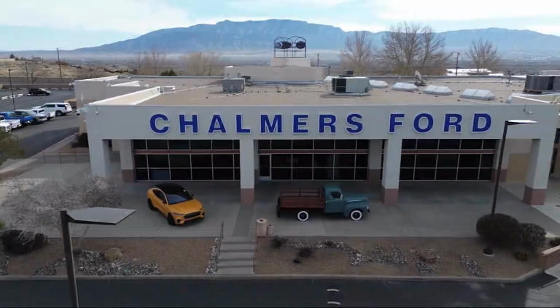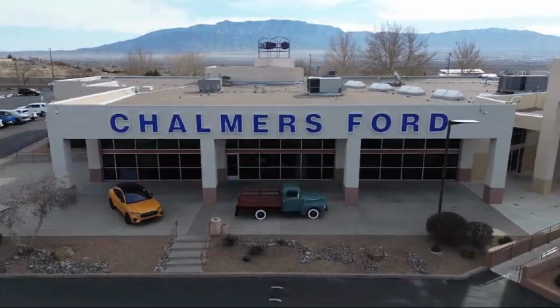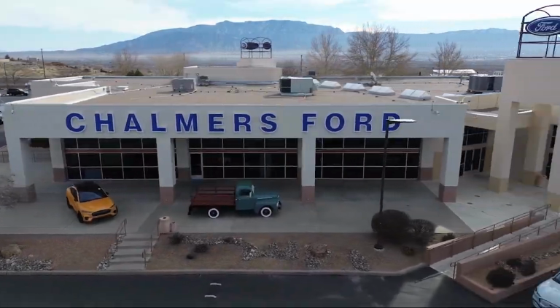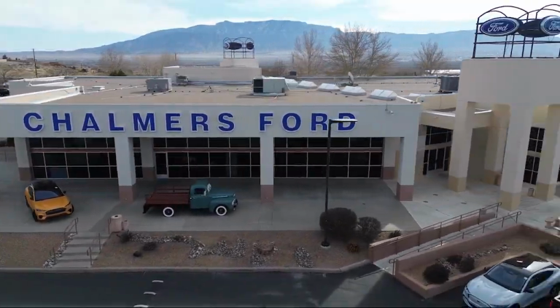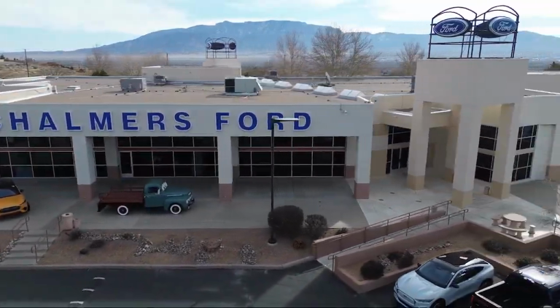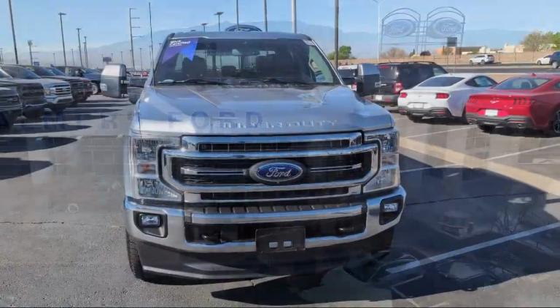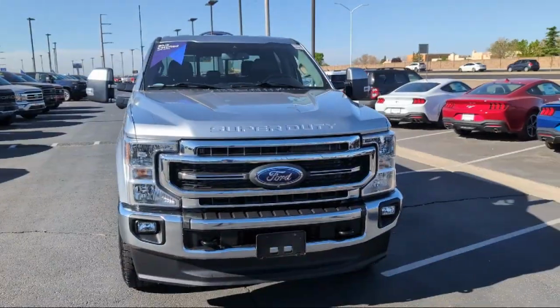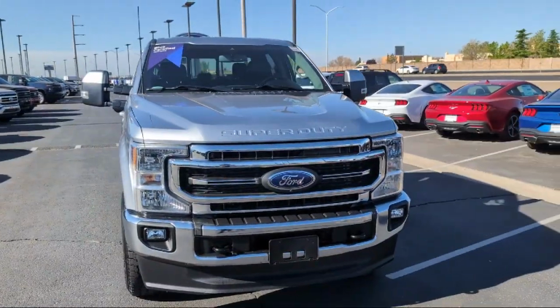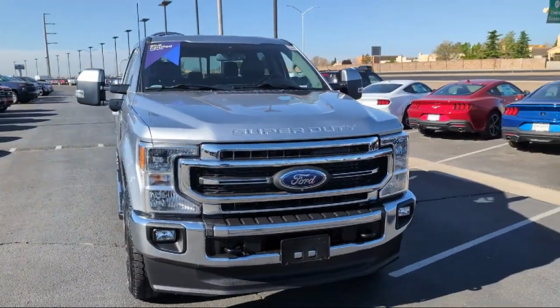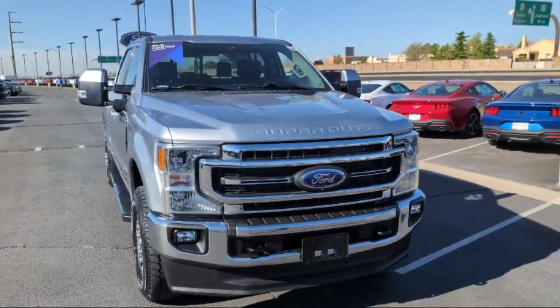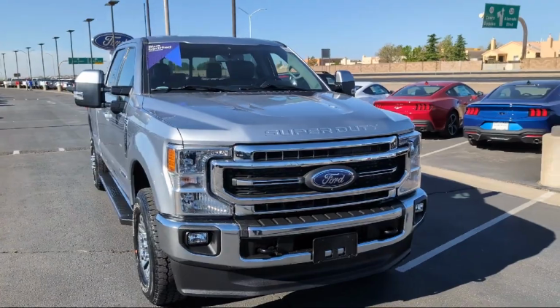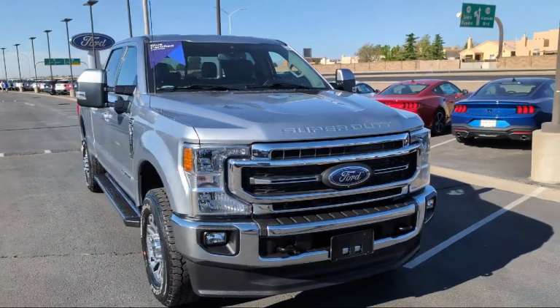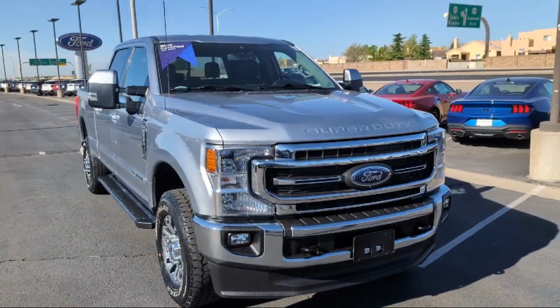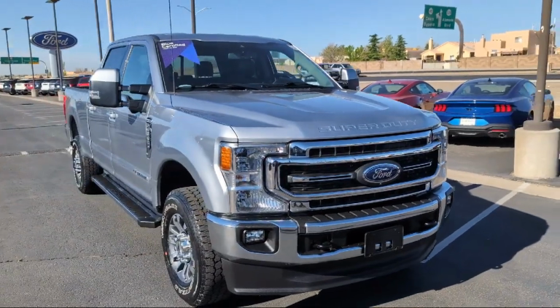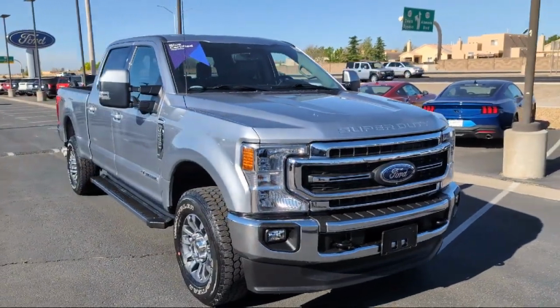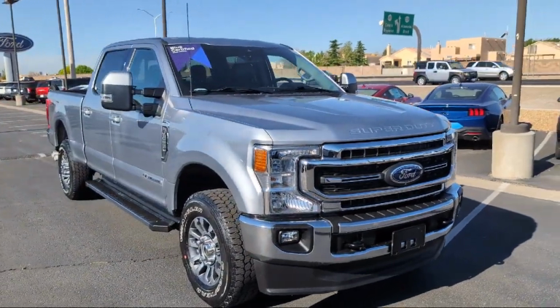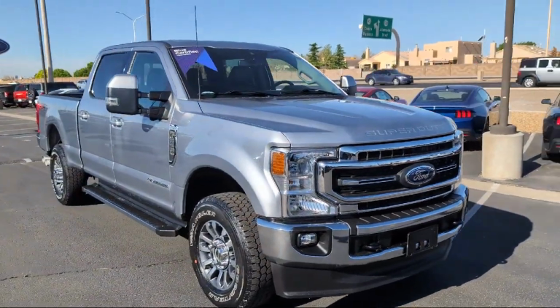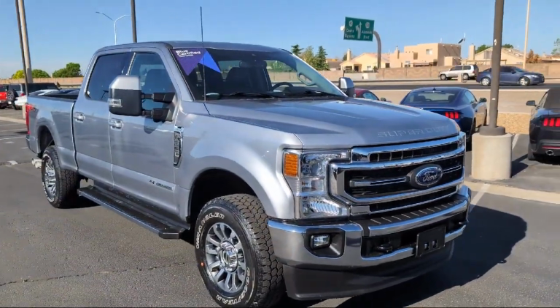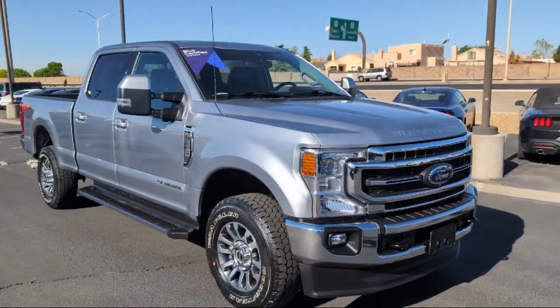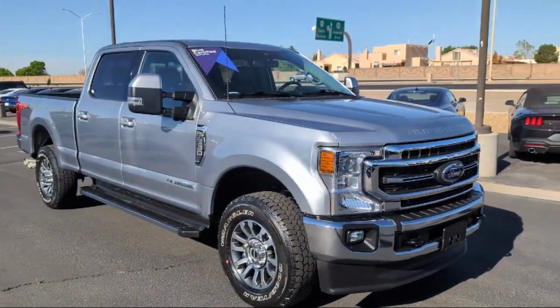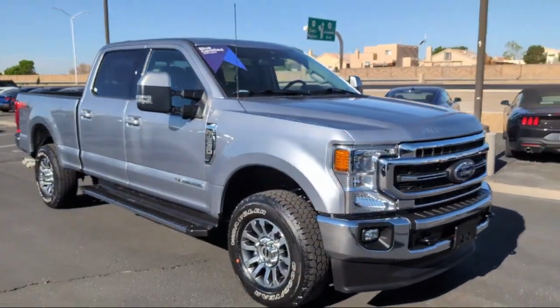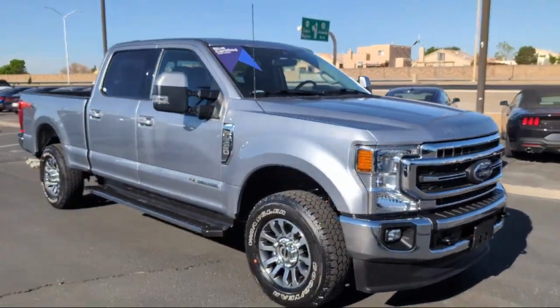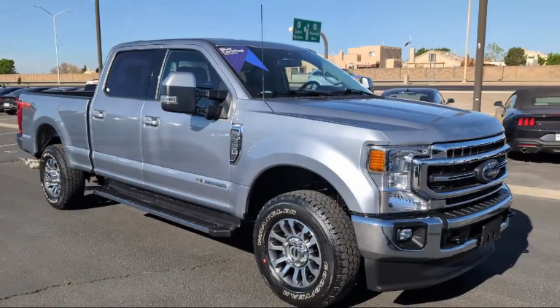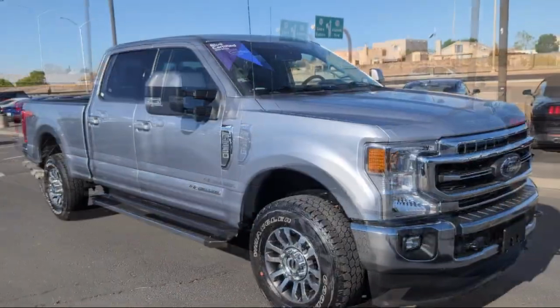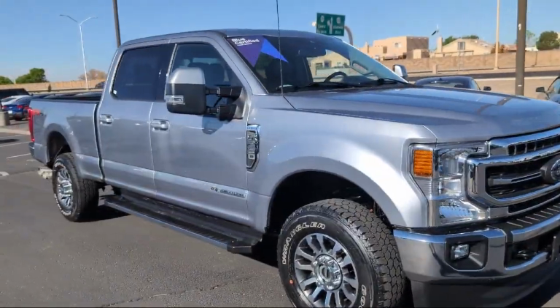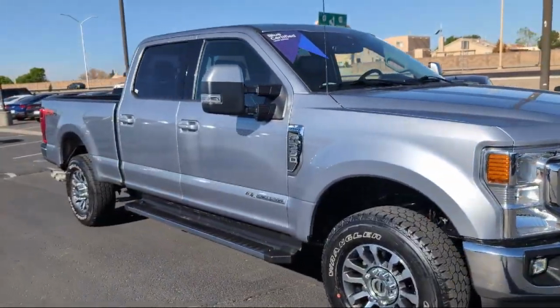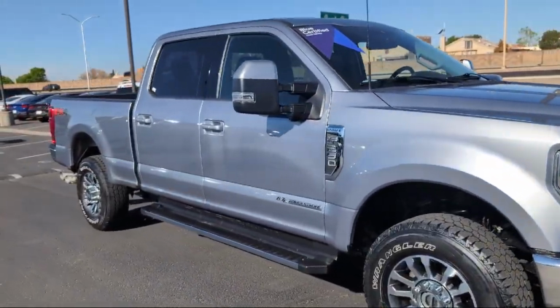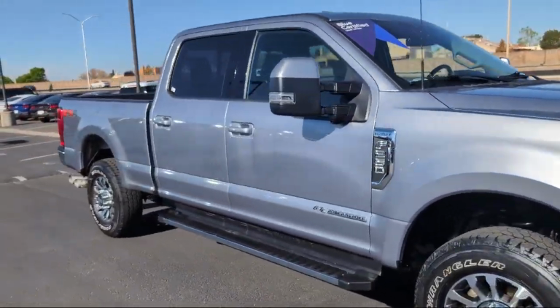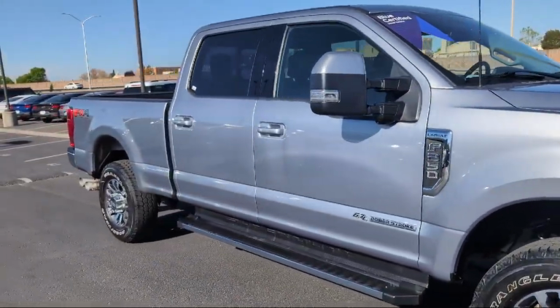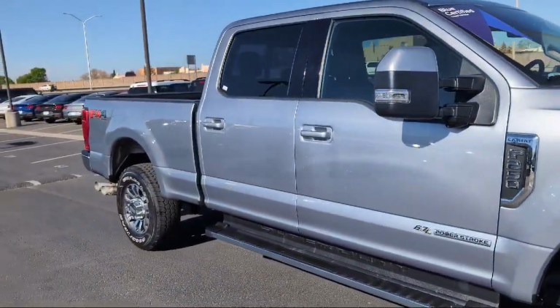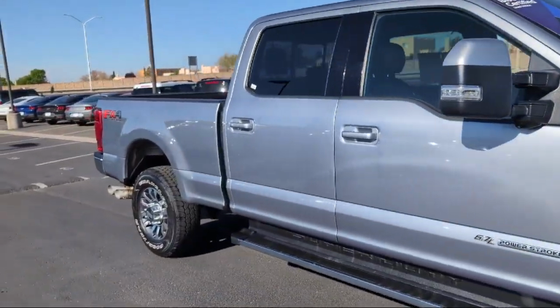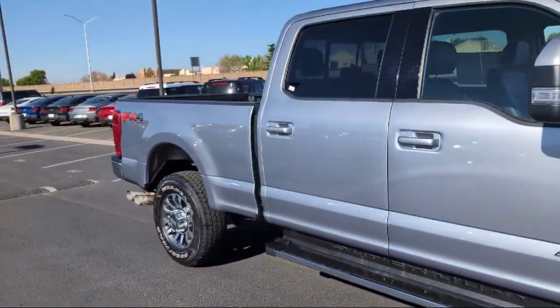Welcome to Chalmers Ford, and here's a look at another one of our vehicles from our great selection. It comes equipped with the FX4 Off-Road Package, 4-Wheel Drive, Emergency Communication System, and SYNC 3 911 Assist.